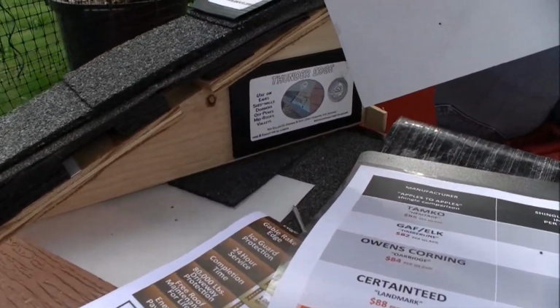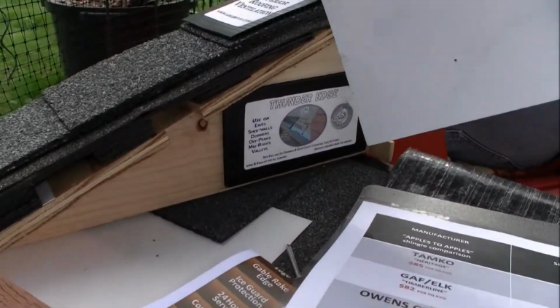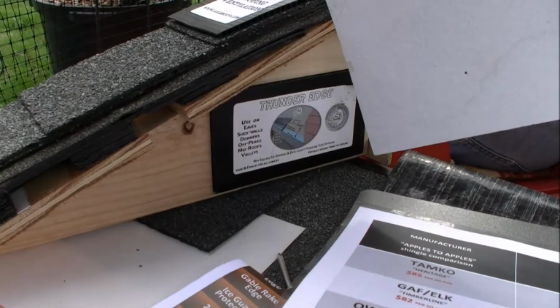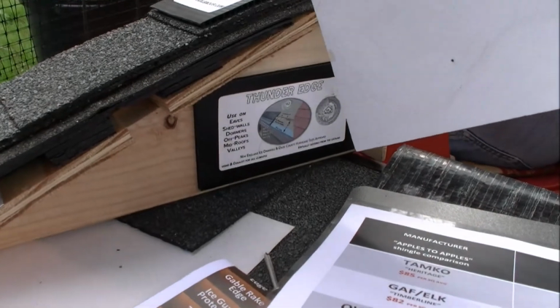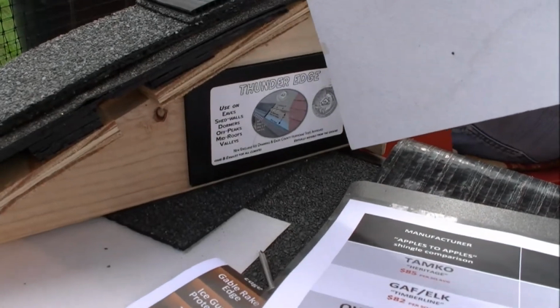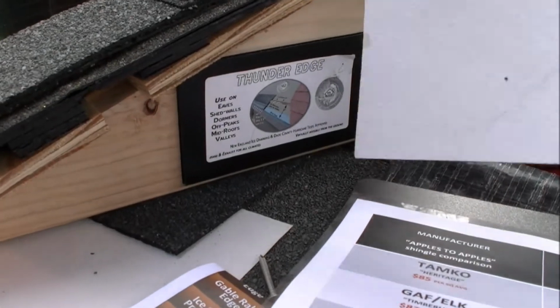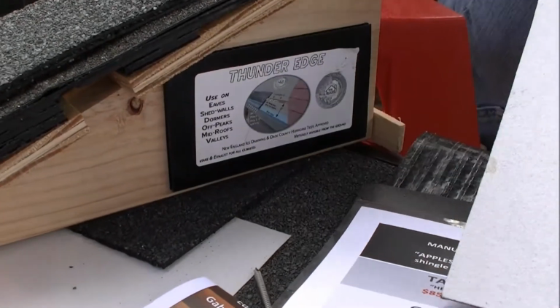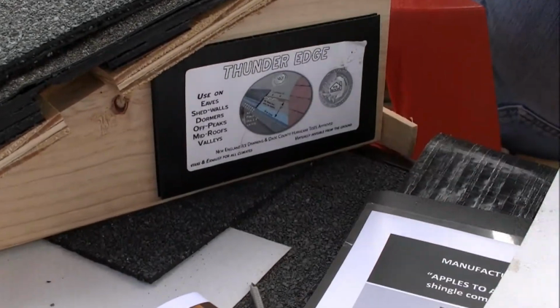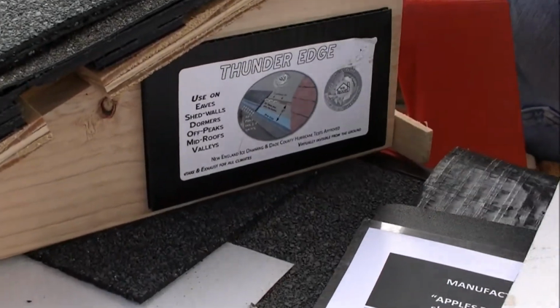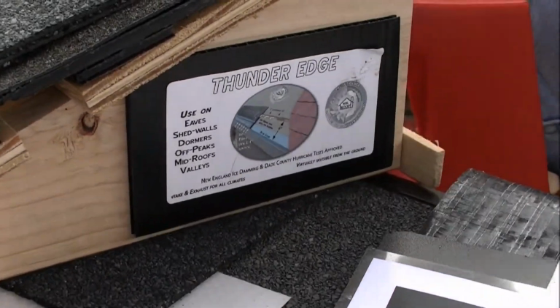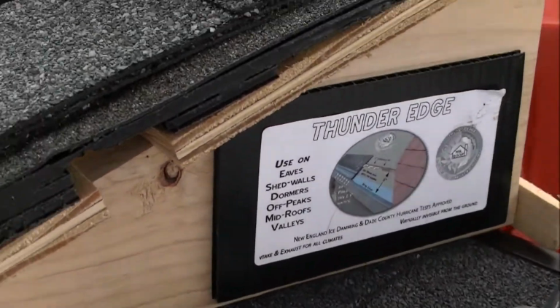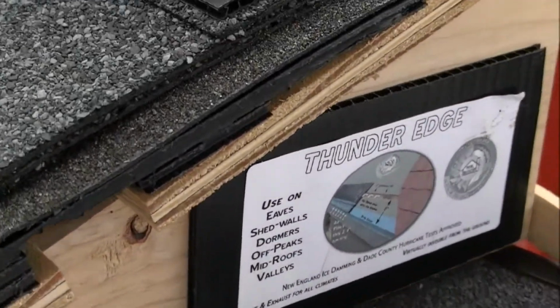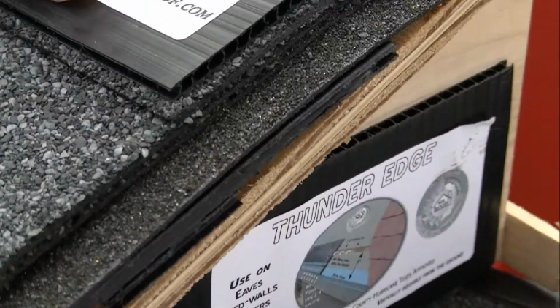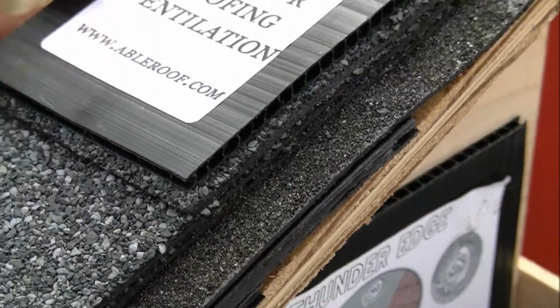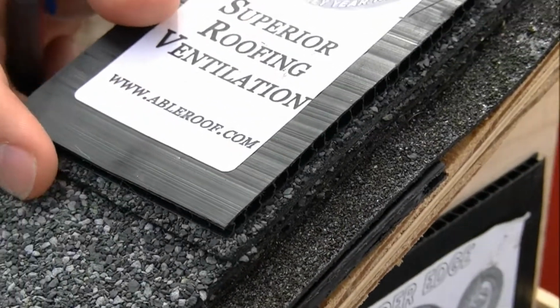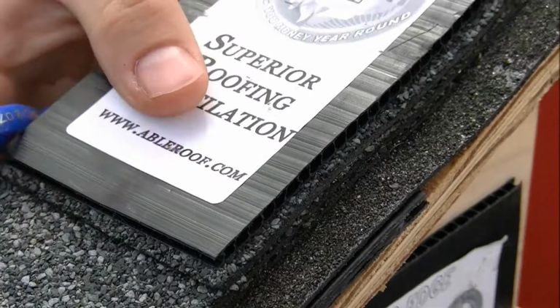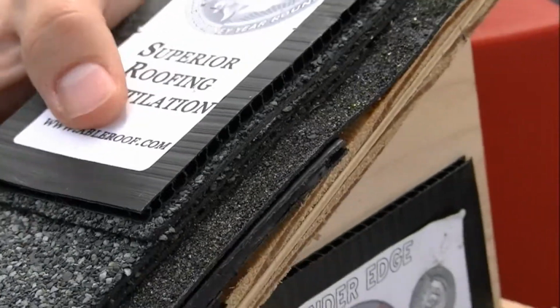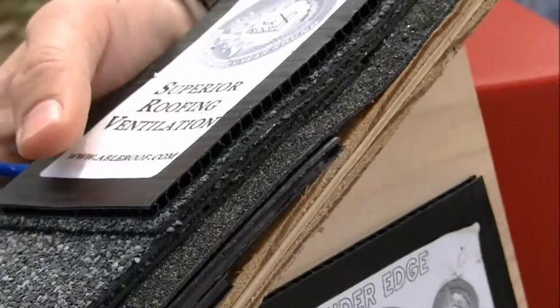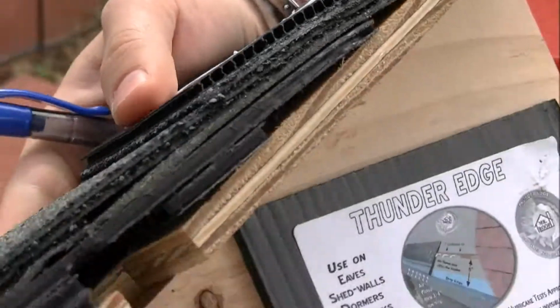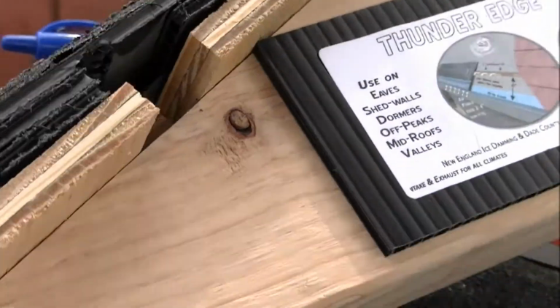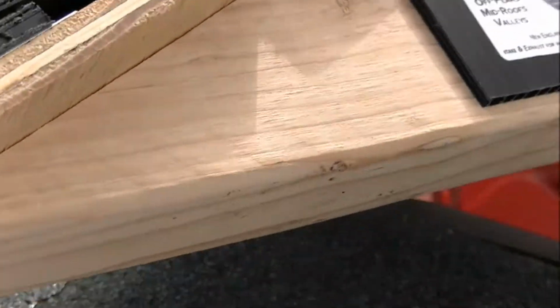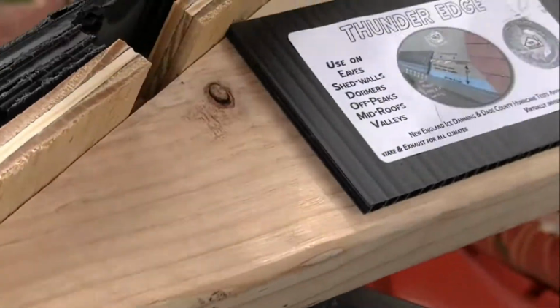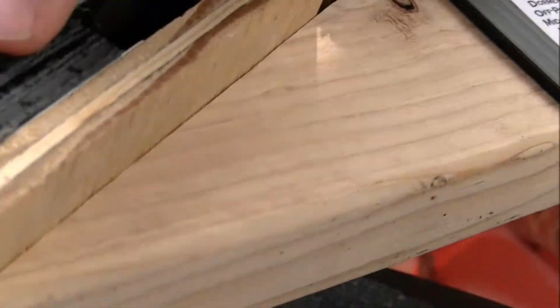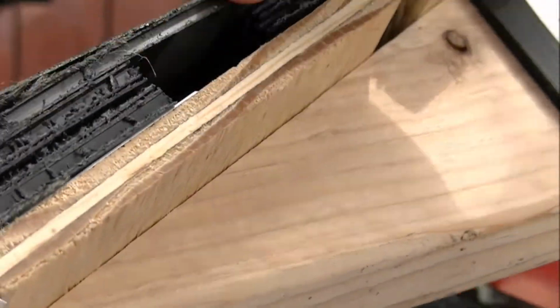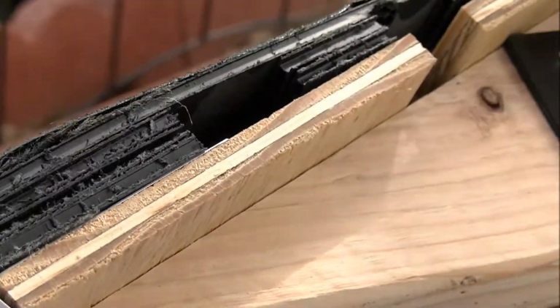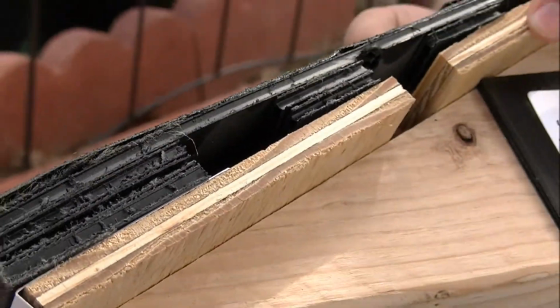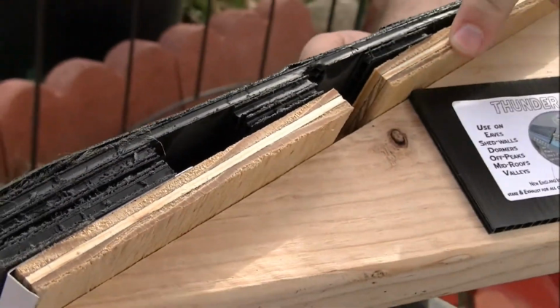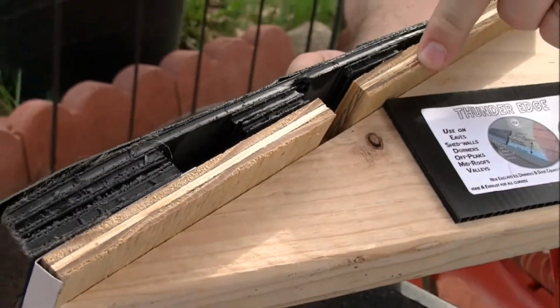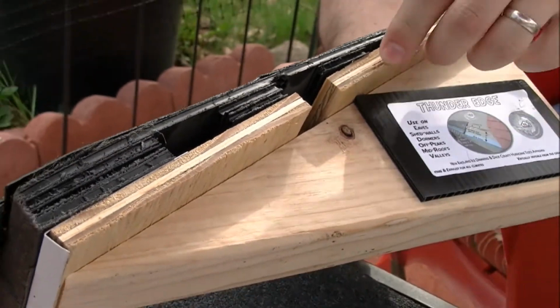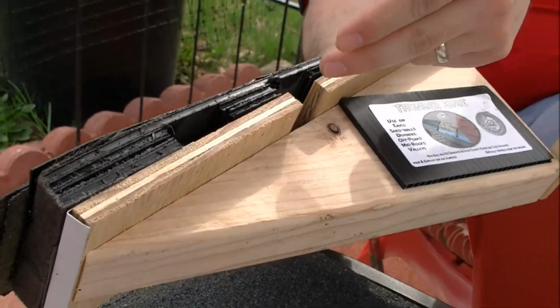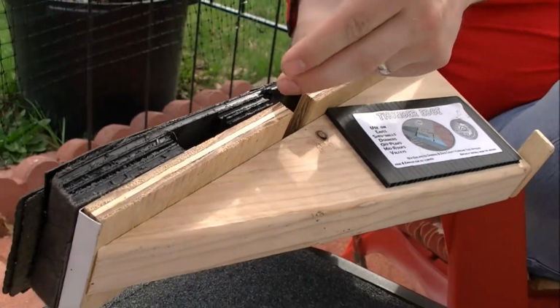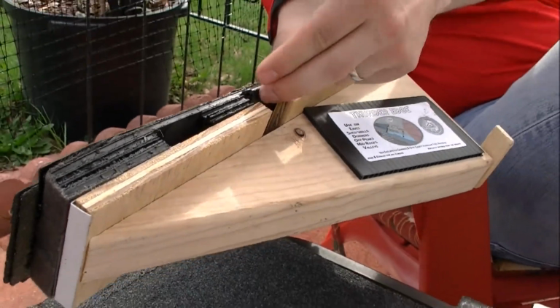And this is Thunder Edge right here? That's what we're talking about? This is my Thunder Edge venting system. That vents the shingles from underneath, helps keep heat from building up under the shingles.